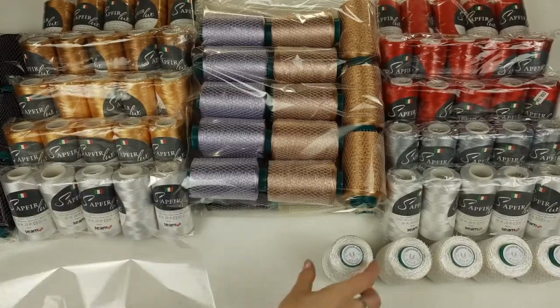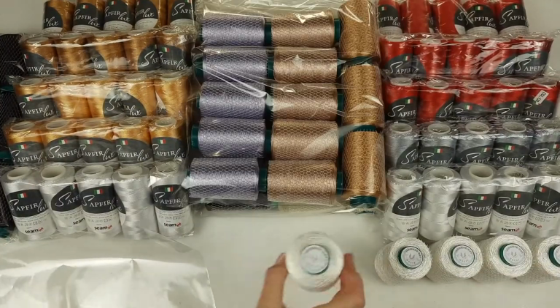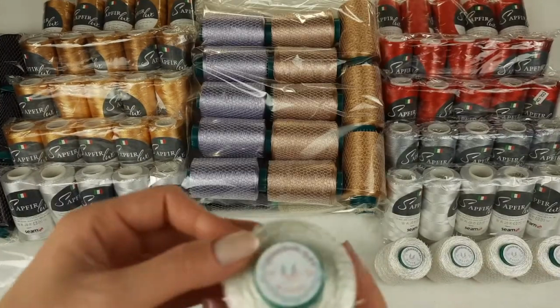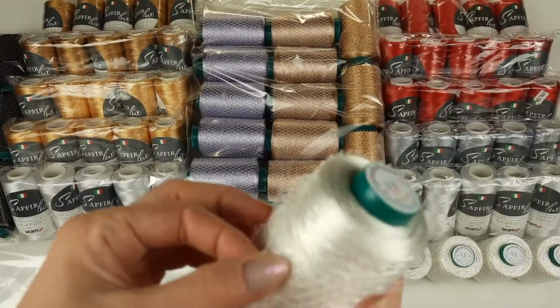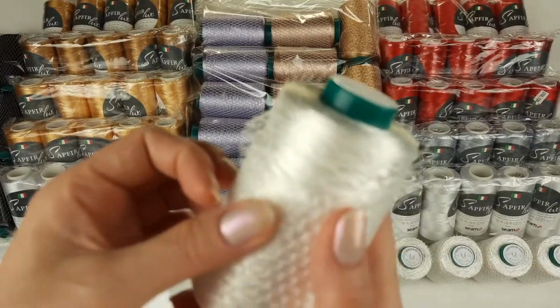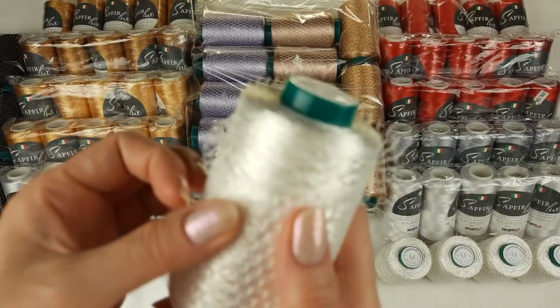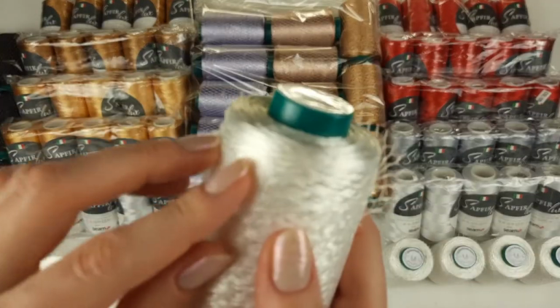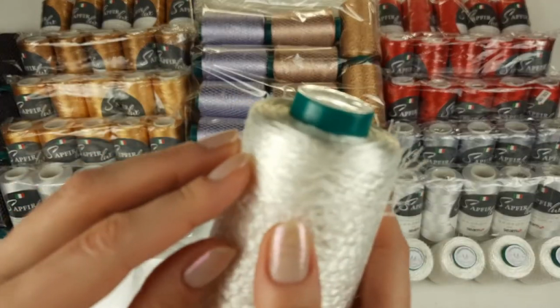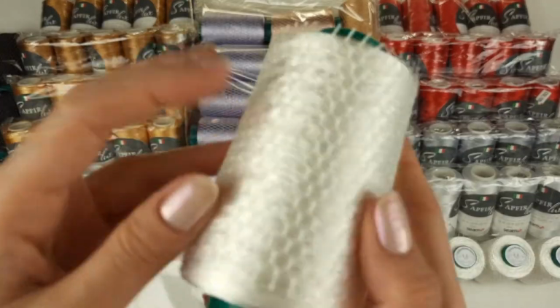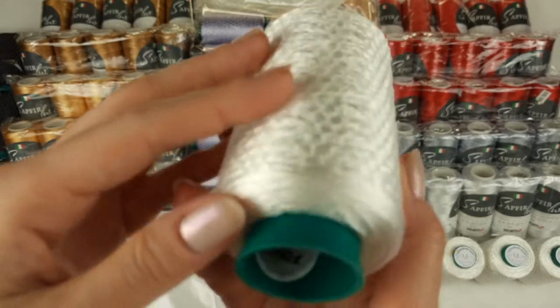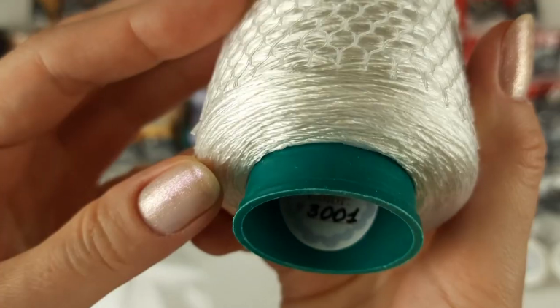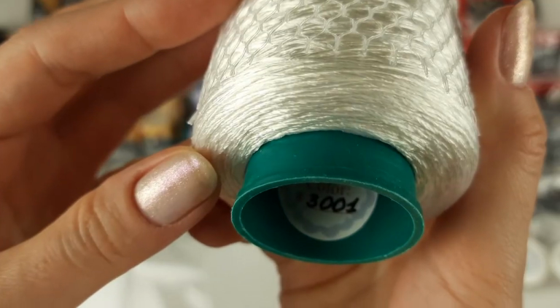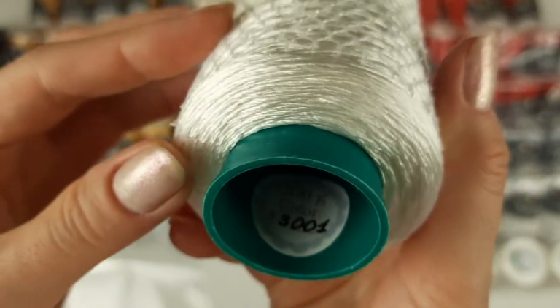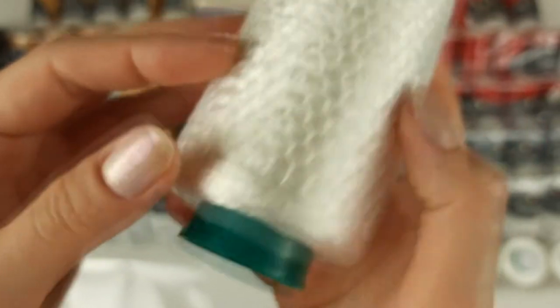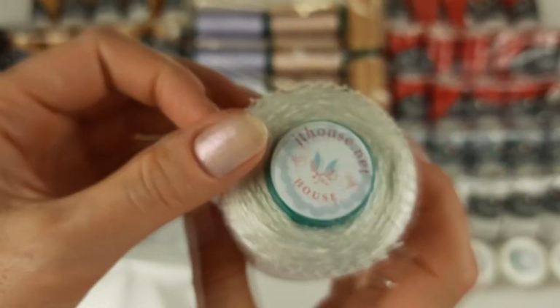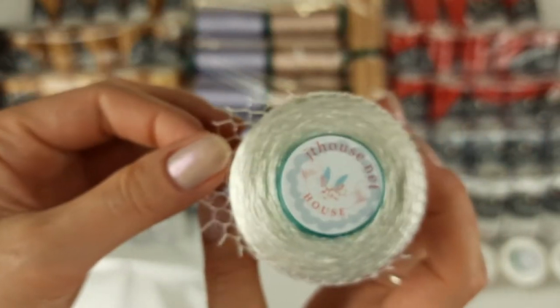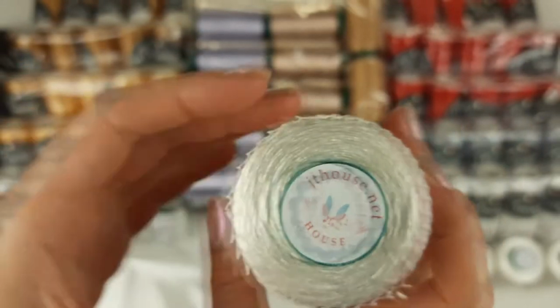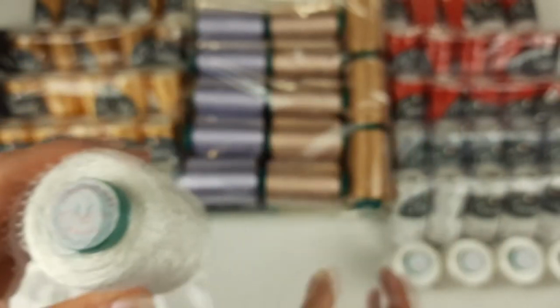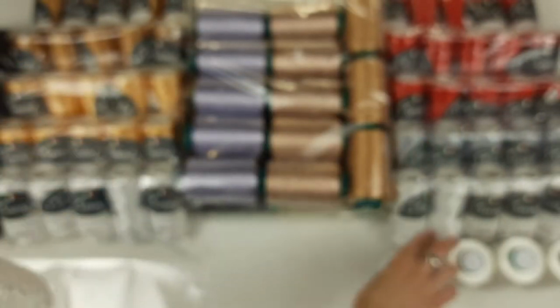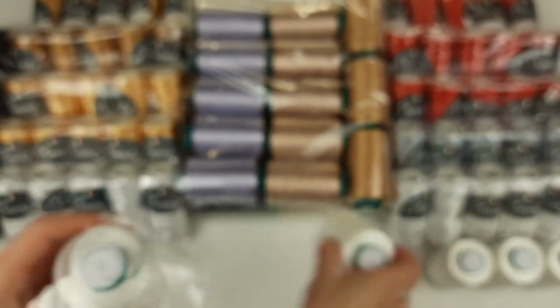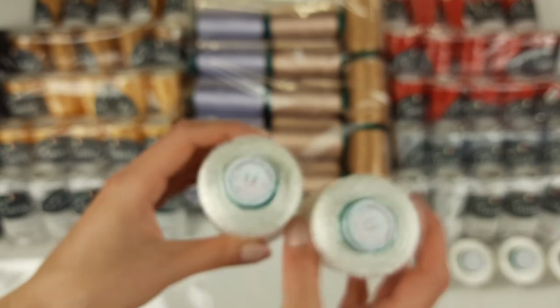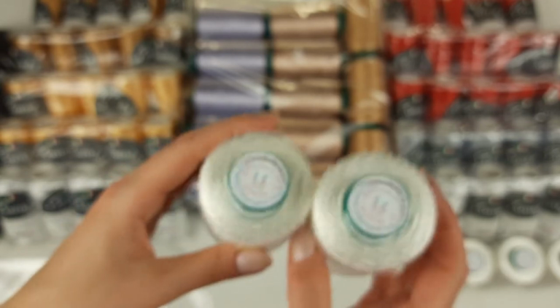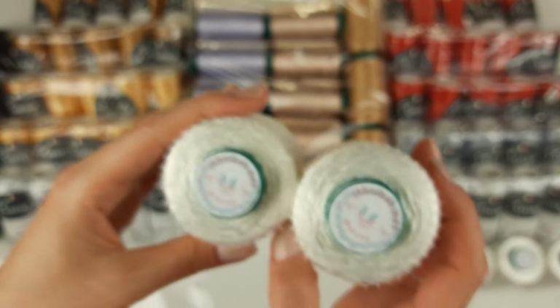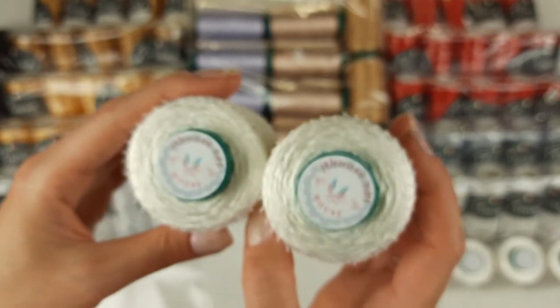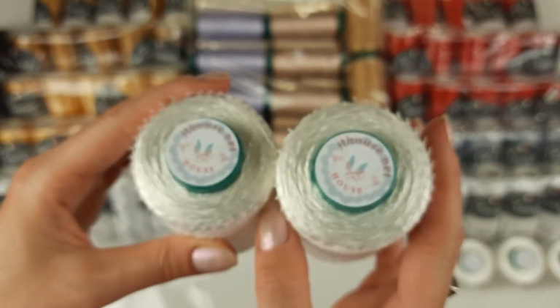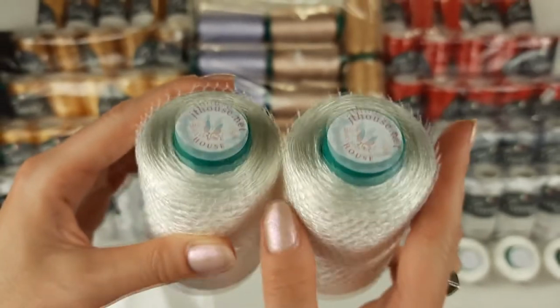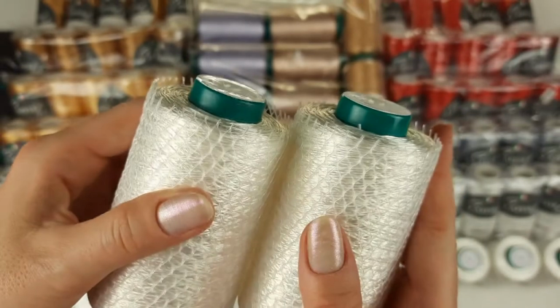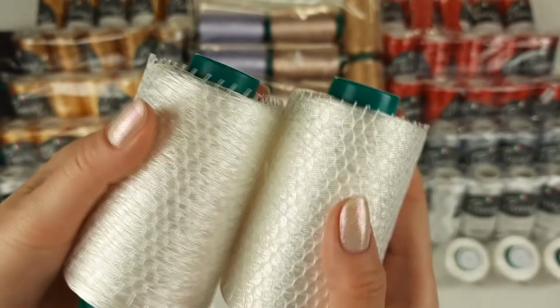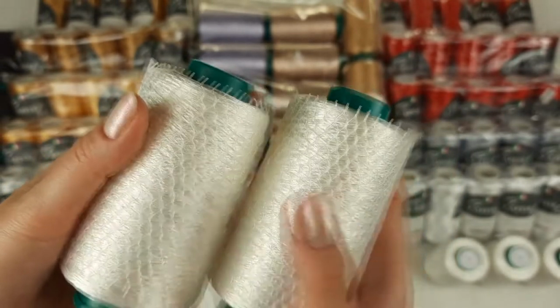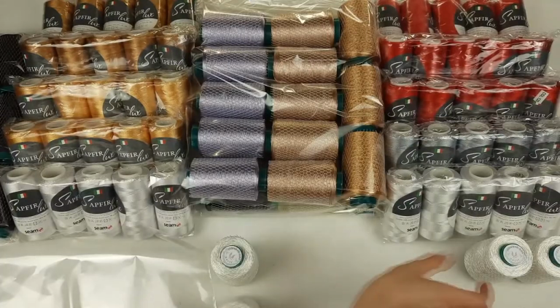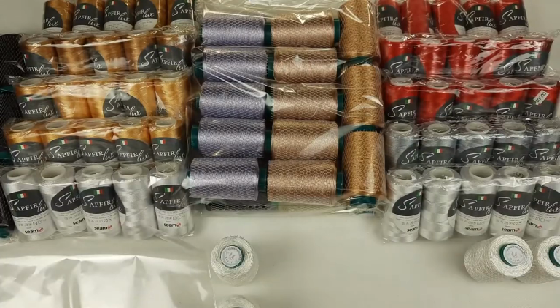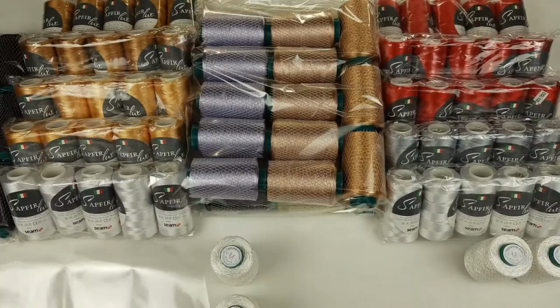After we have a beautiful classic white color, number 3001. Each cone has 100 grams and we have five cones, so this will be 500 grams of white Filati. Let's place it also to the package.